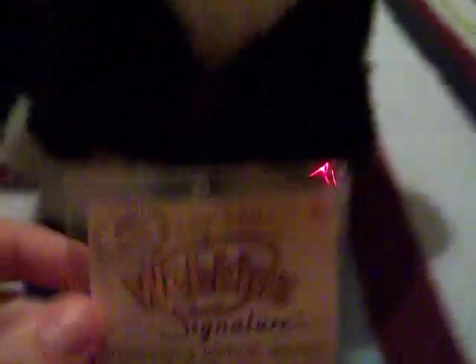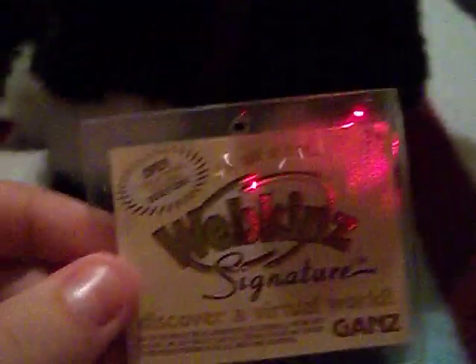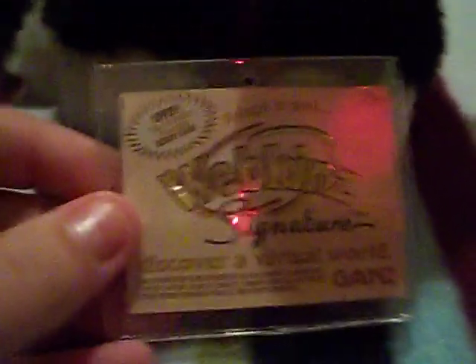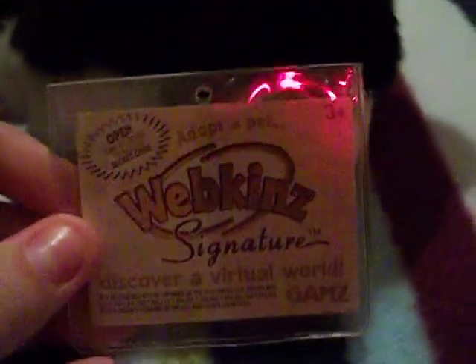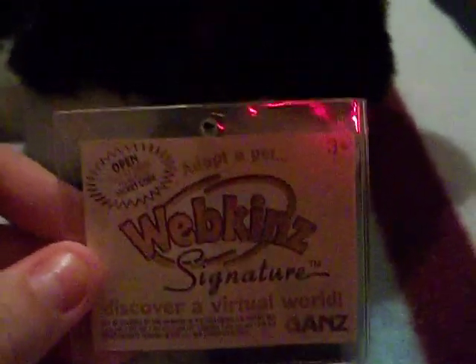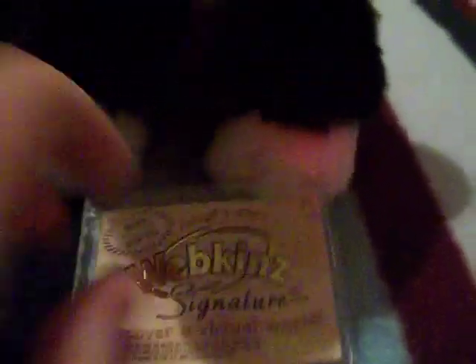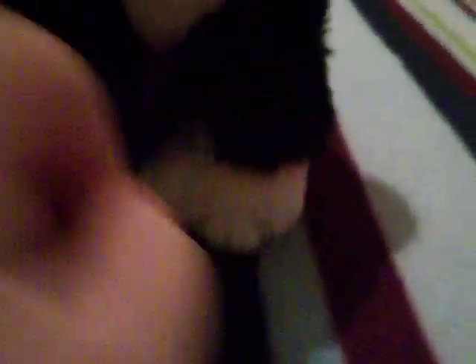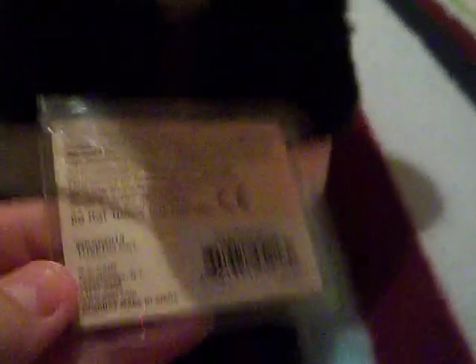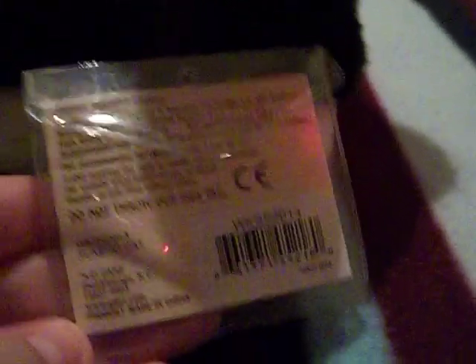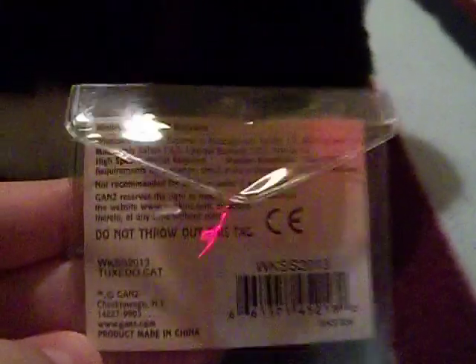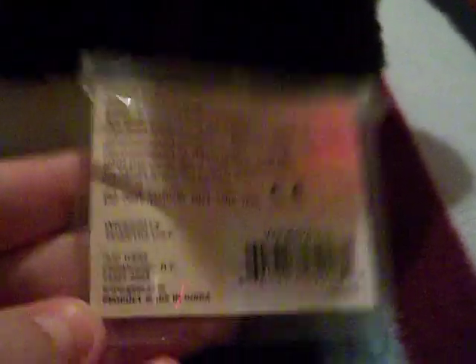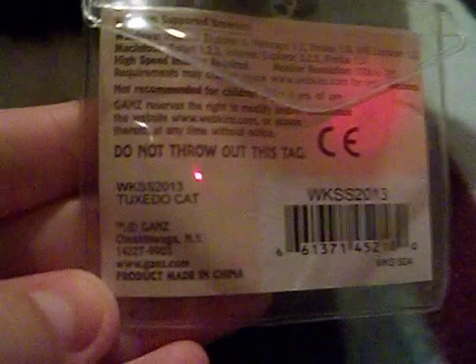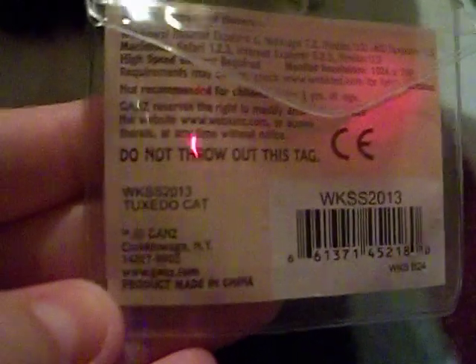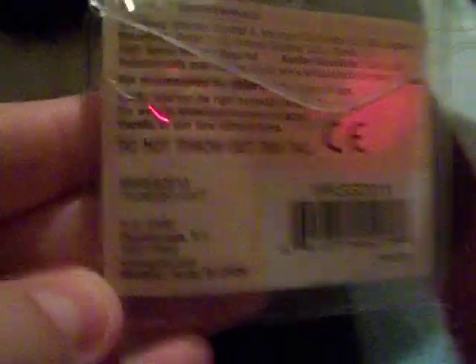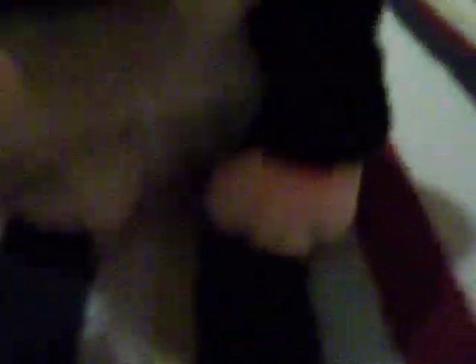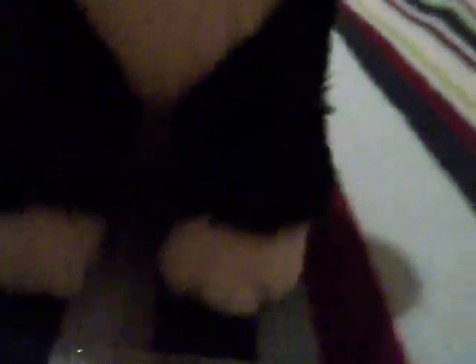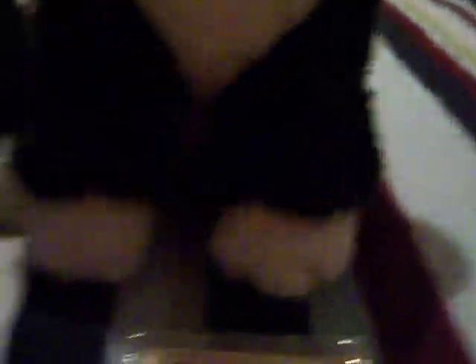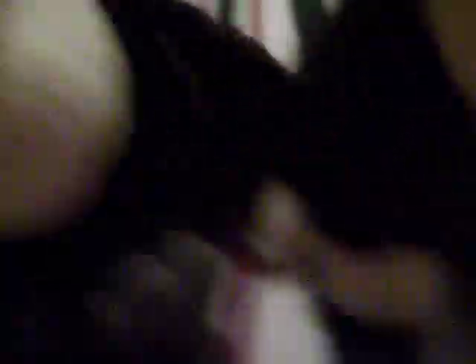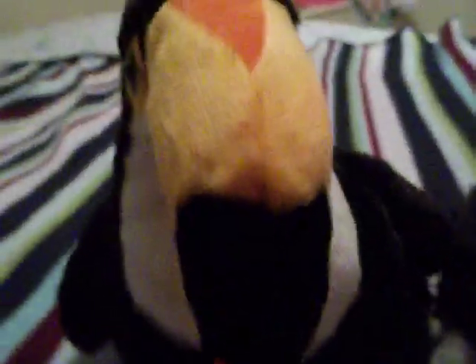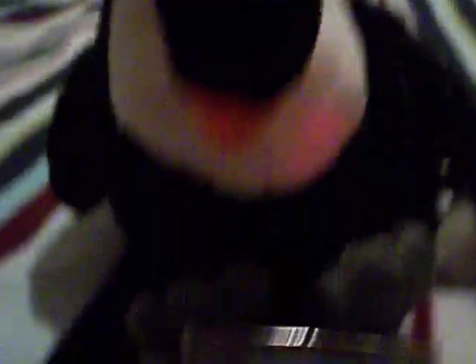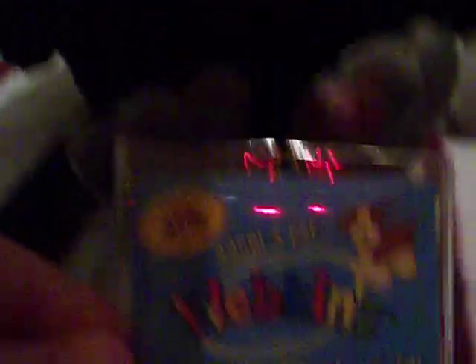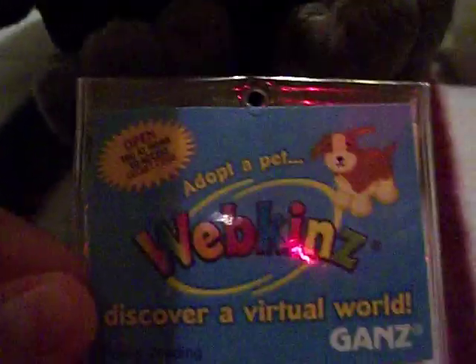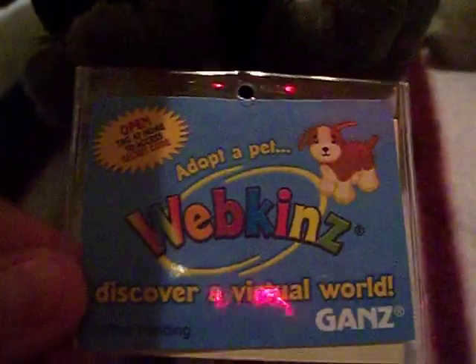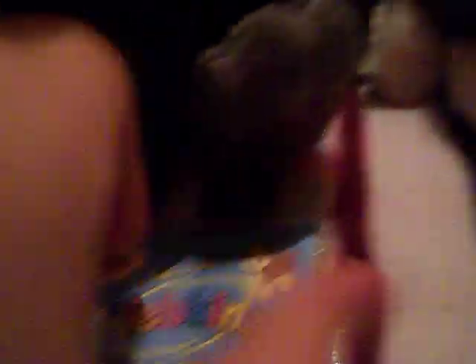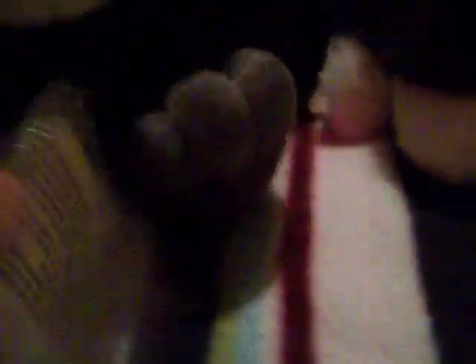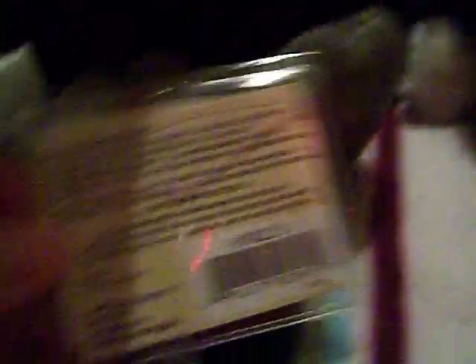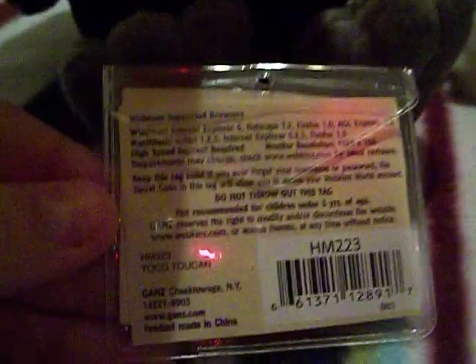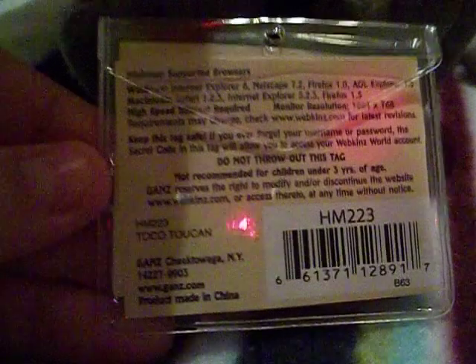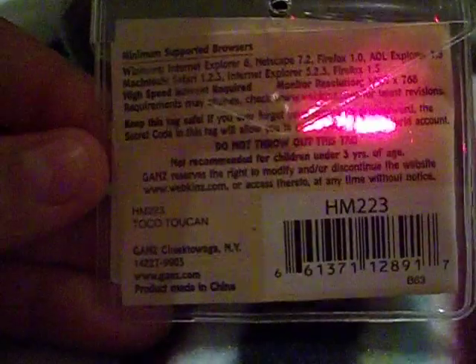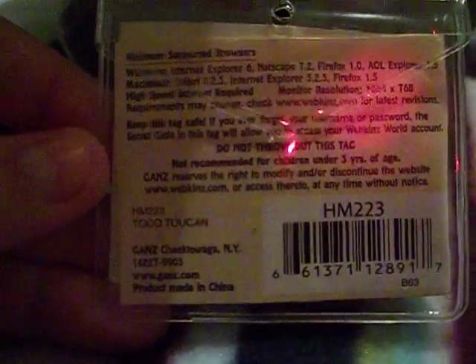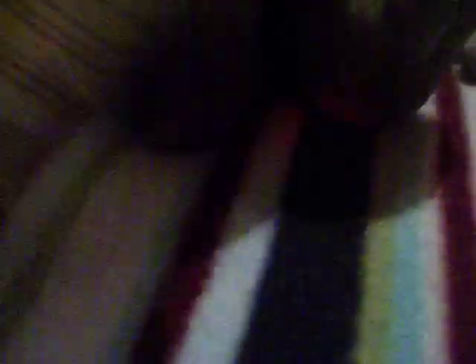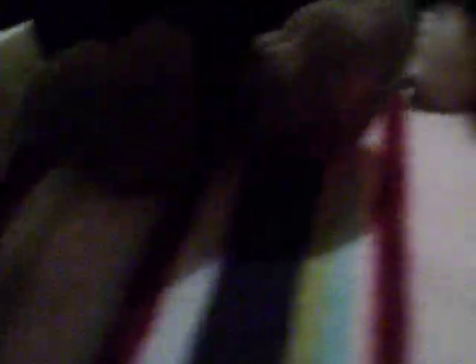So here's her tag — Tuxedo Cat. And then this is the Toucan — Toco Toucan.